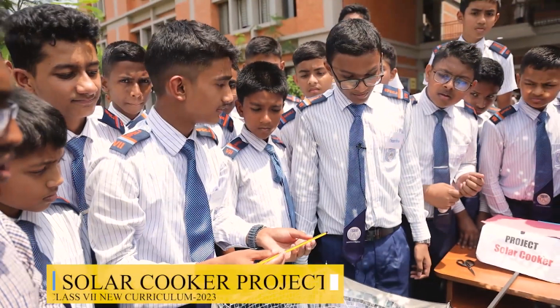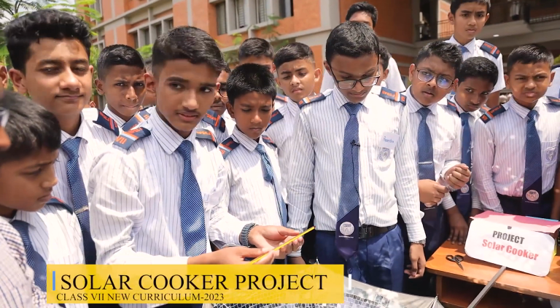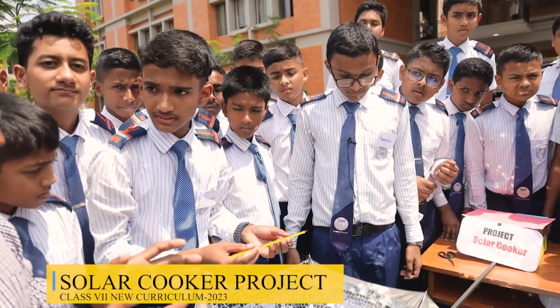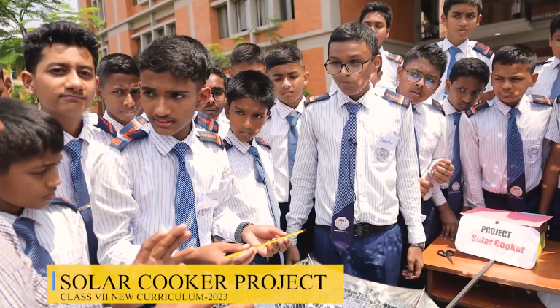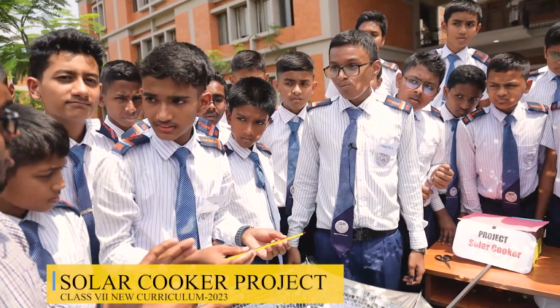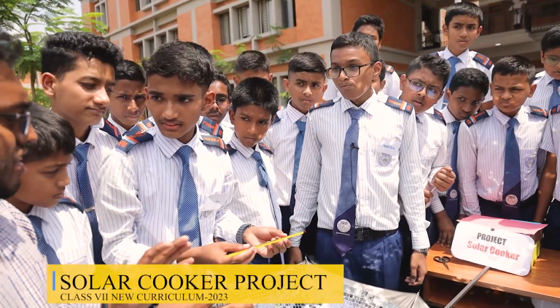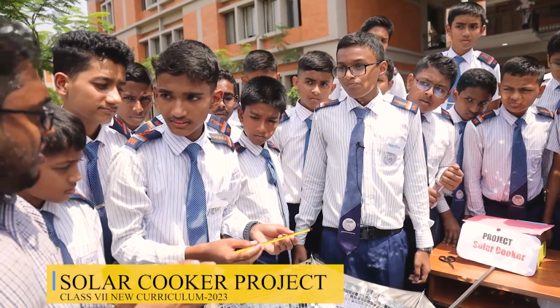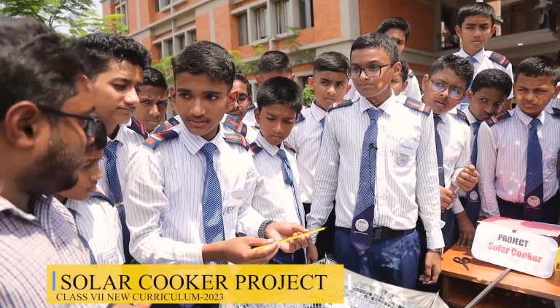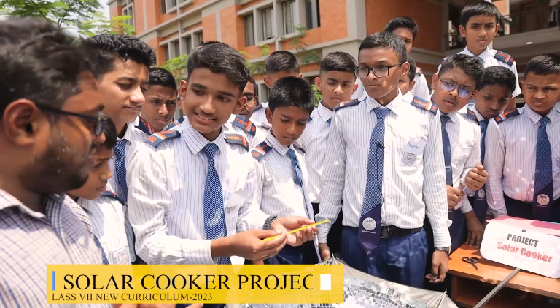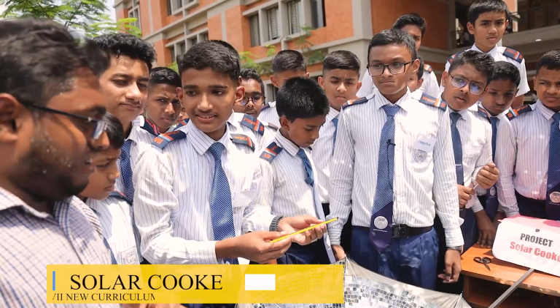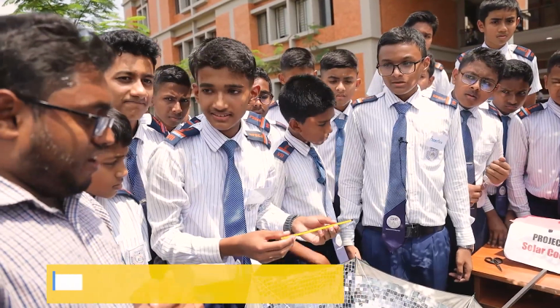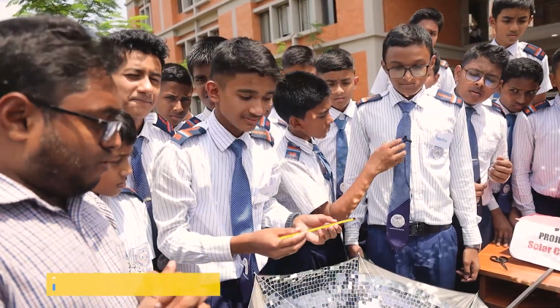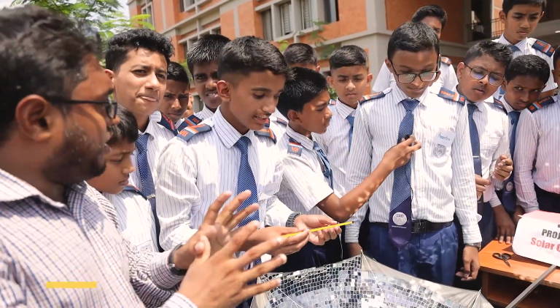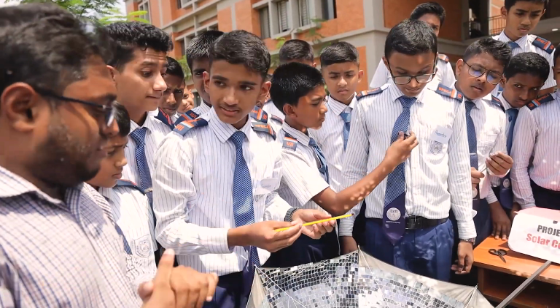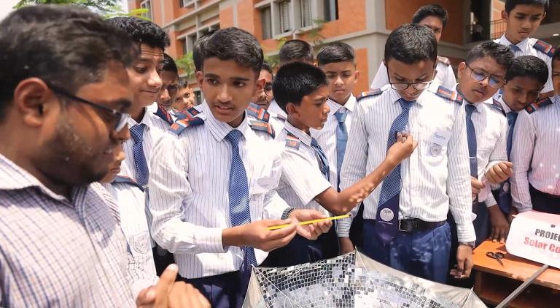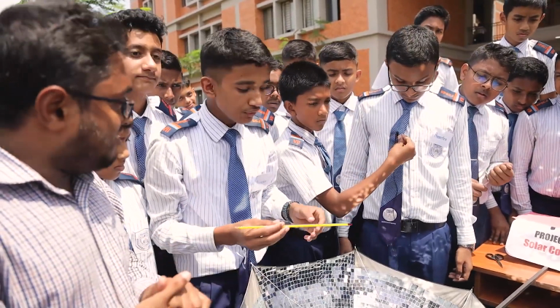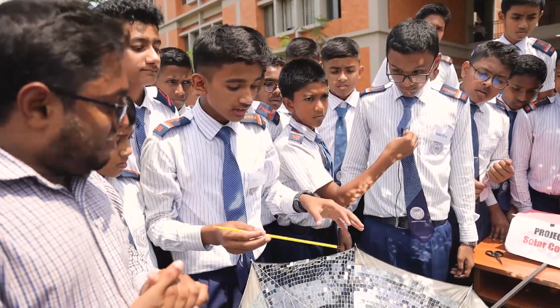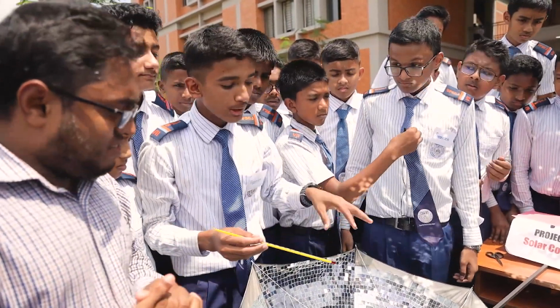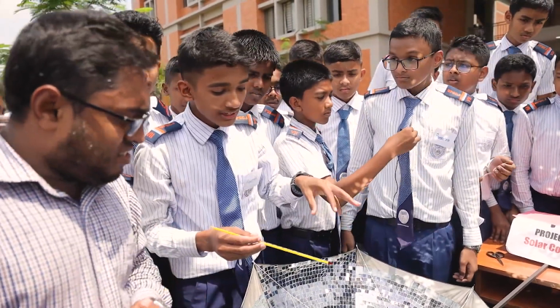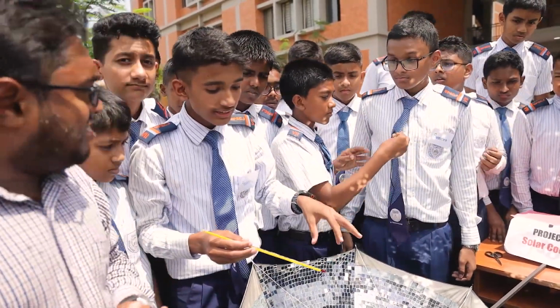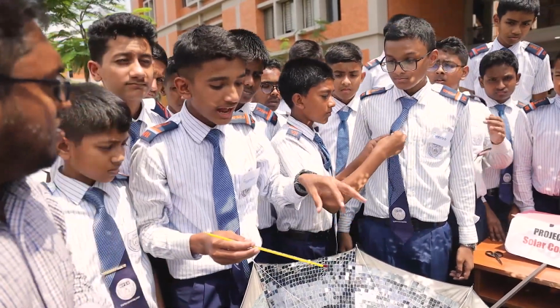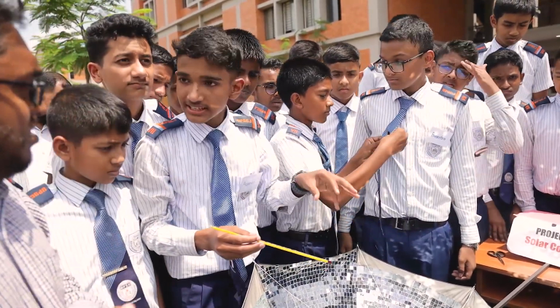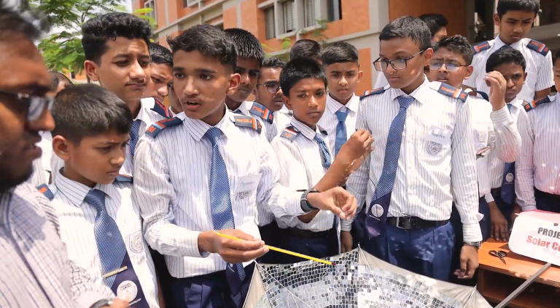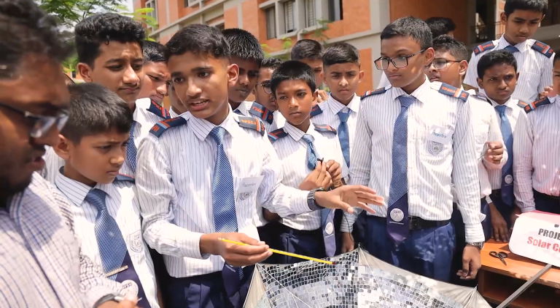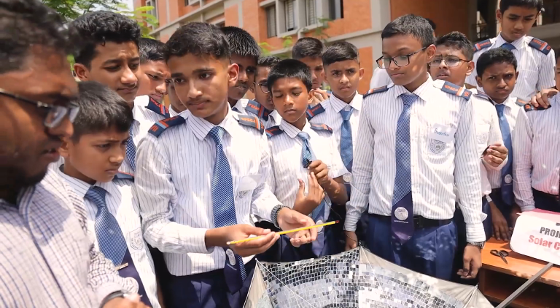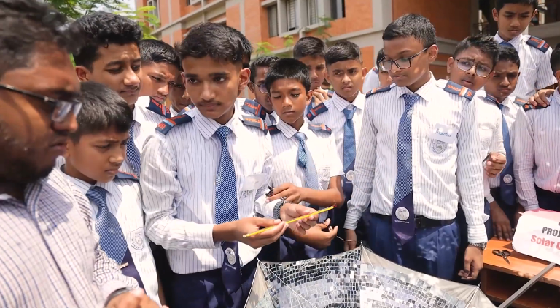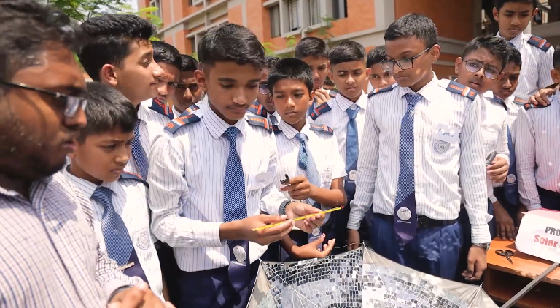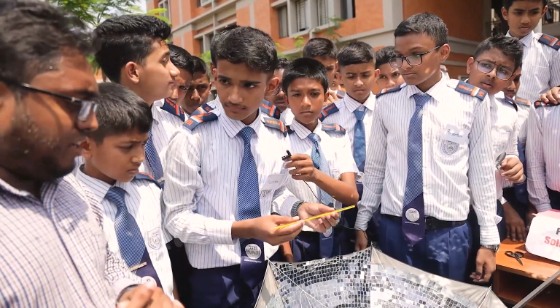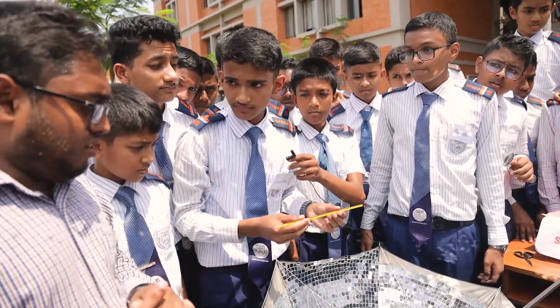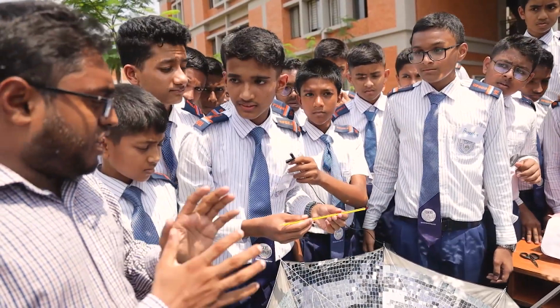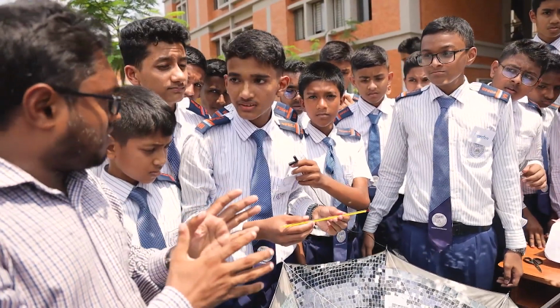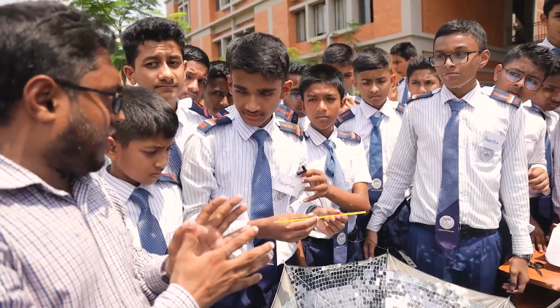What do you think — will it reach 100 degrees Celsius? Yes sir. What do you need for that? We have to keep it under sunlight for a continuous time.